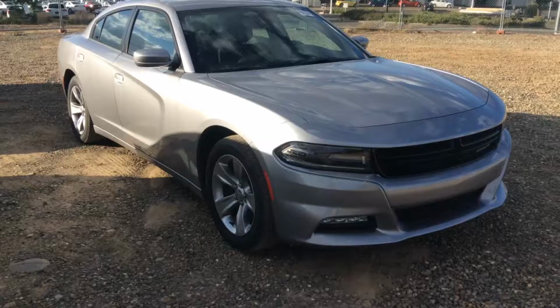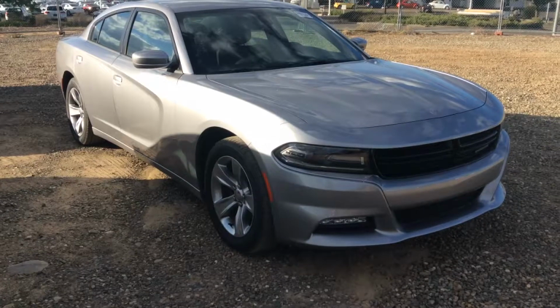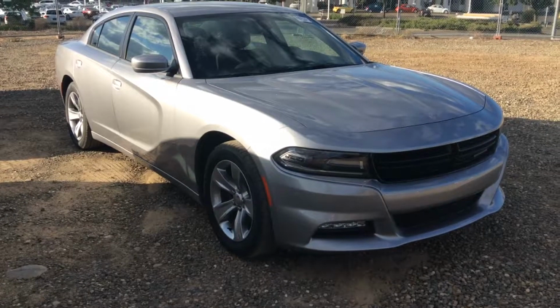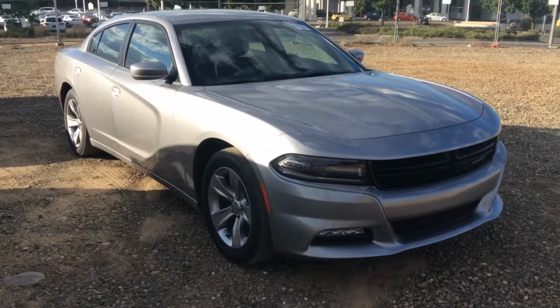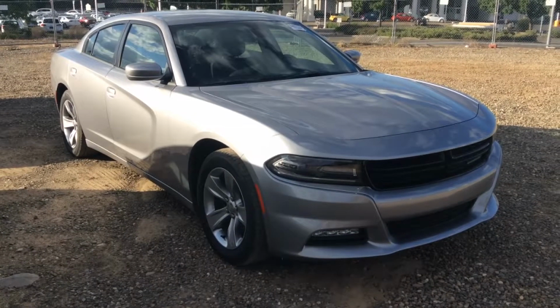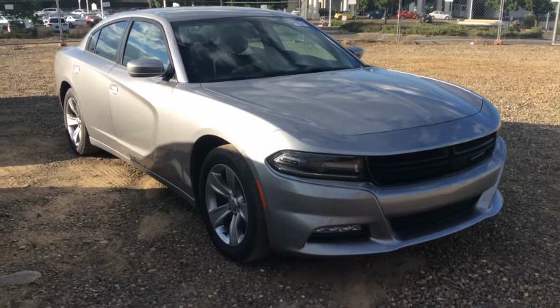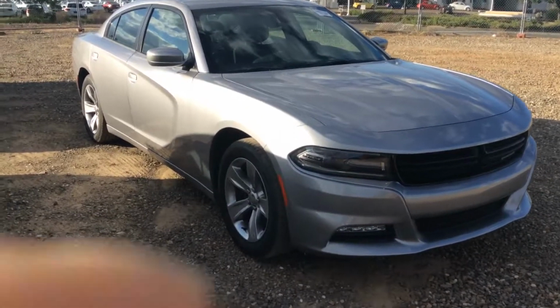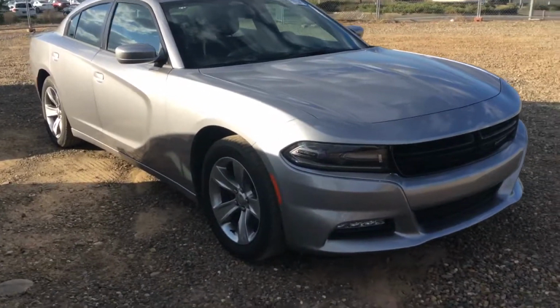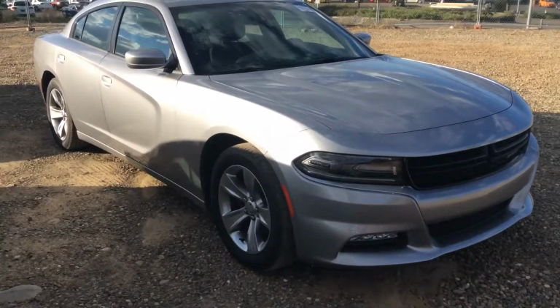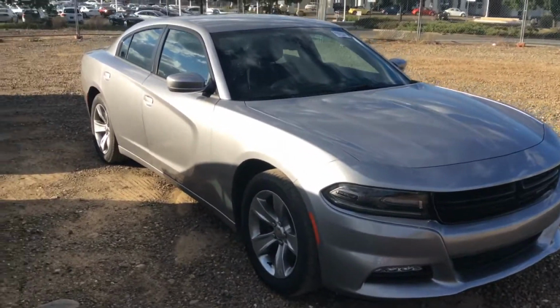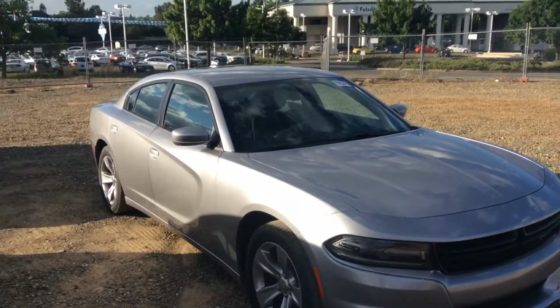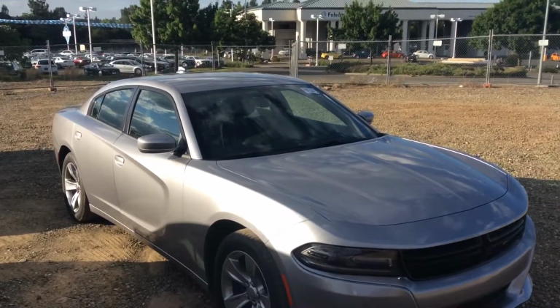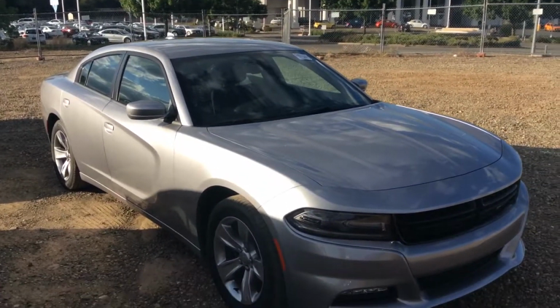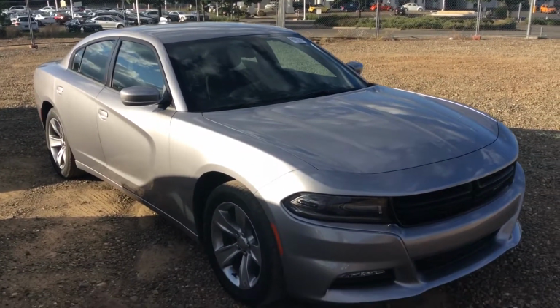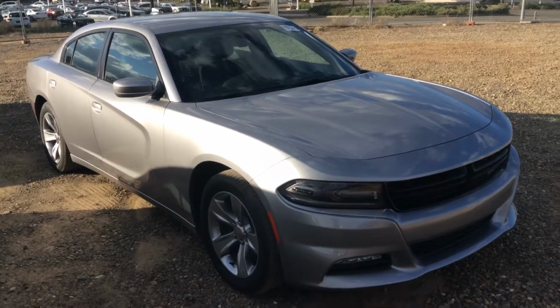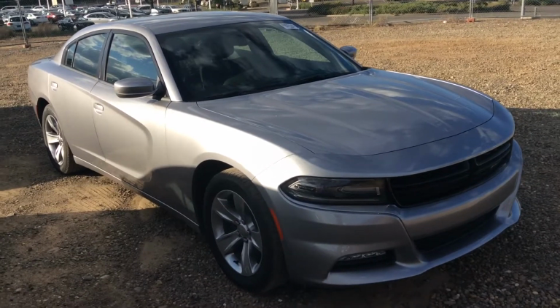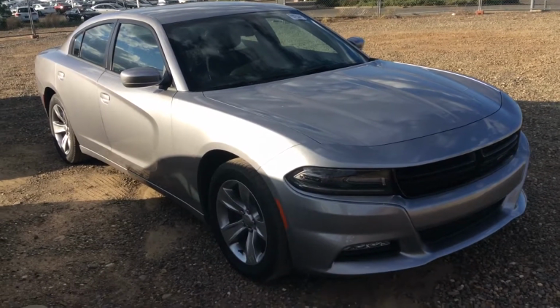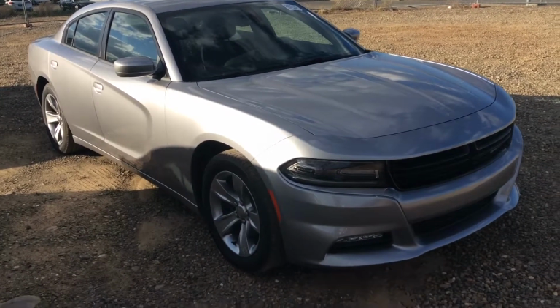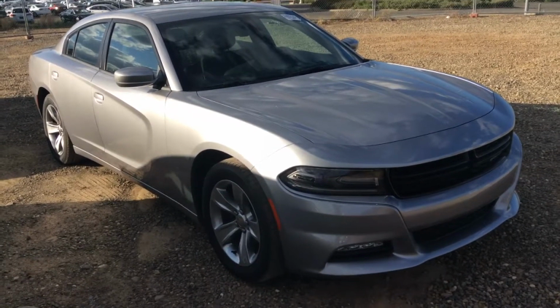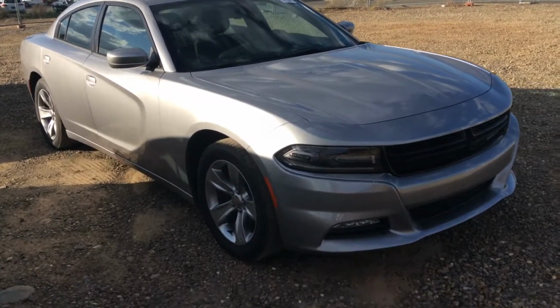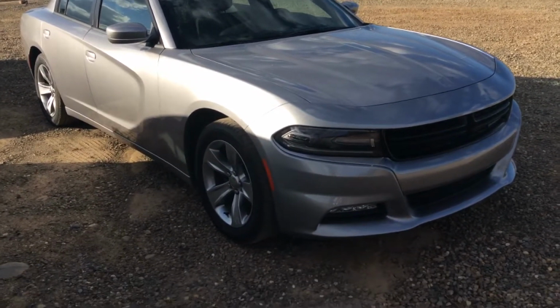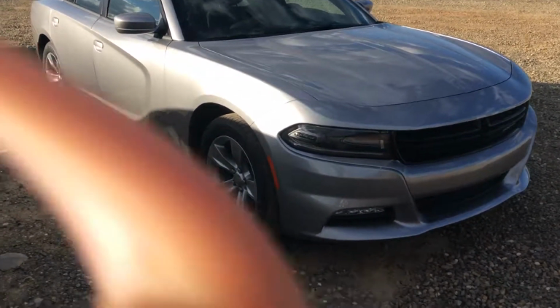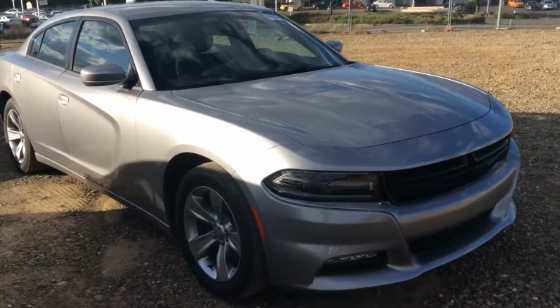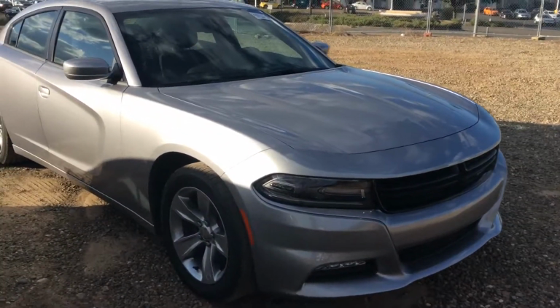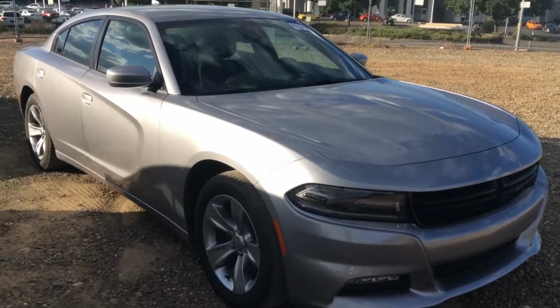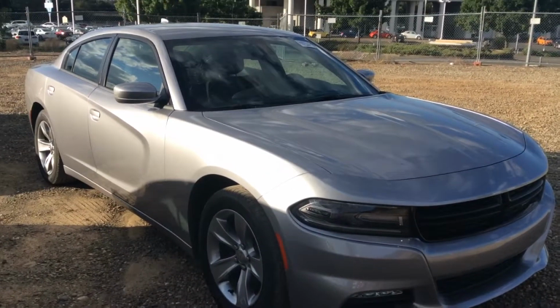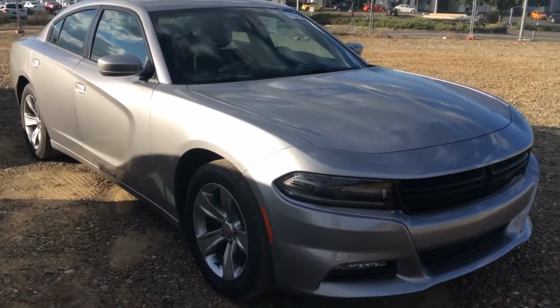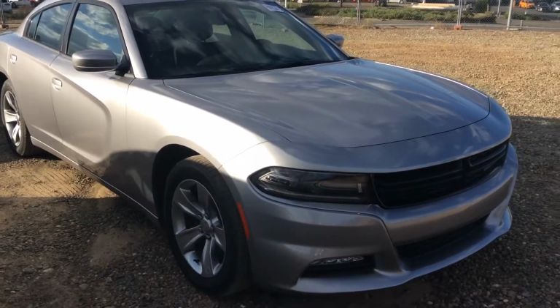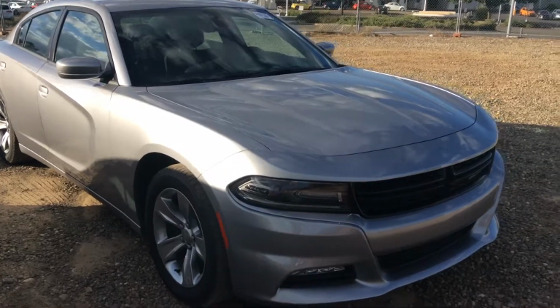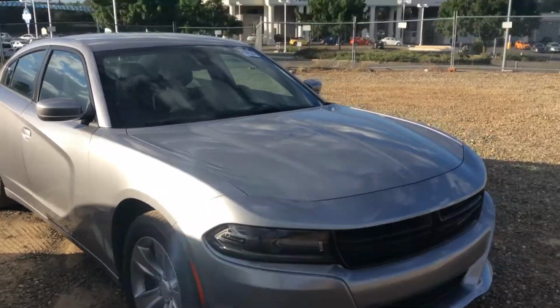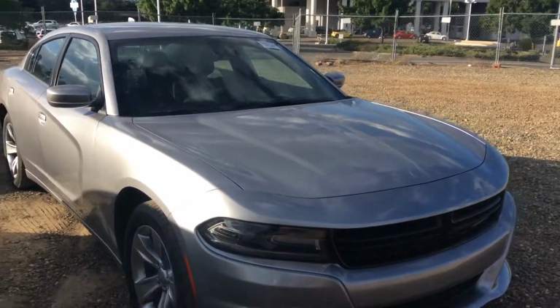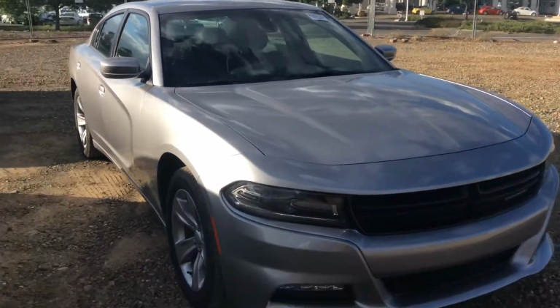Hey Jeremiah, this is Ali at Folsom Lake Dodge. Got a beautiful 2016 Dodge Charger SXT in billet silver — man, this thing's a looker. It just arrived here on the lot.